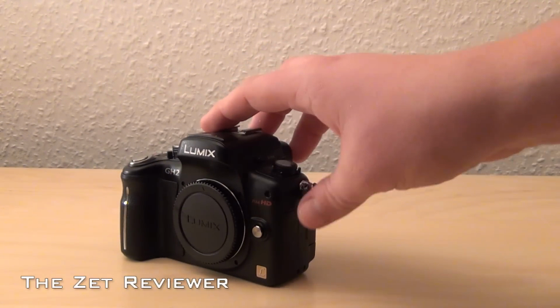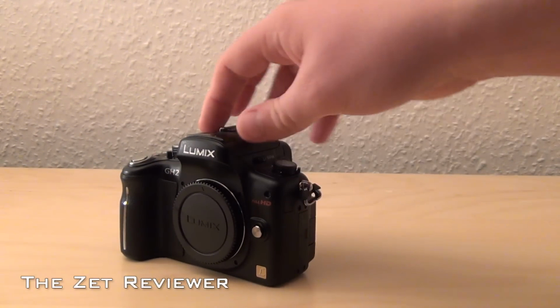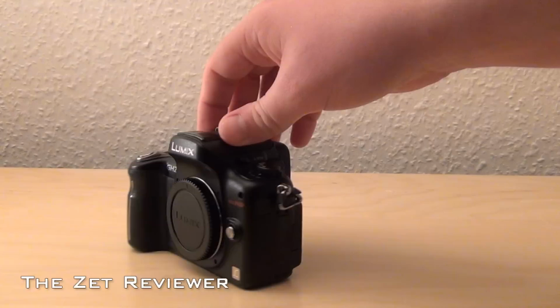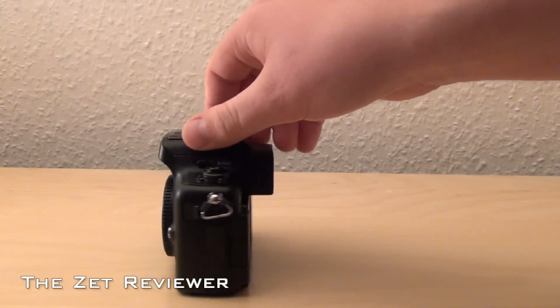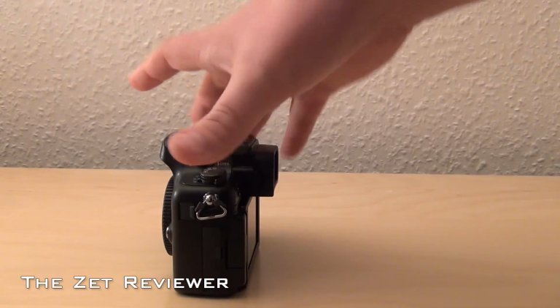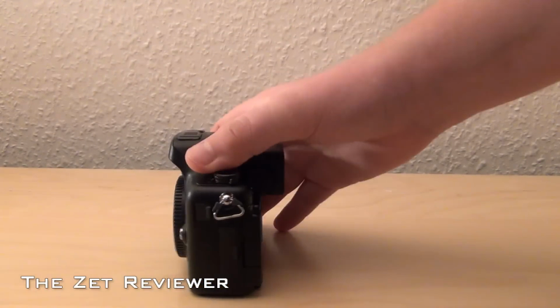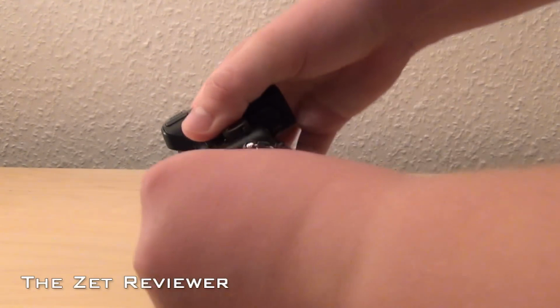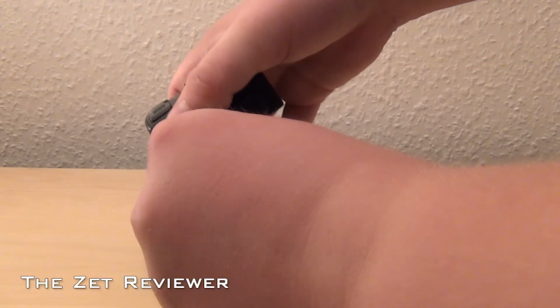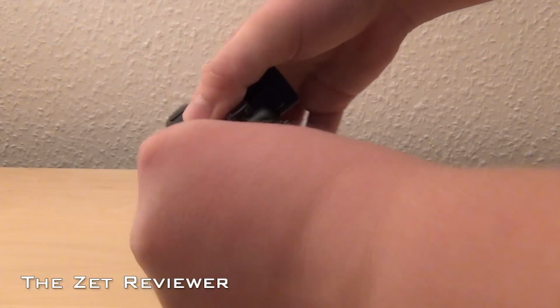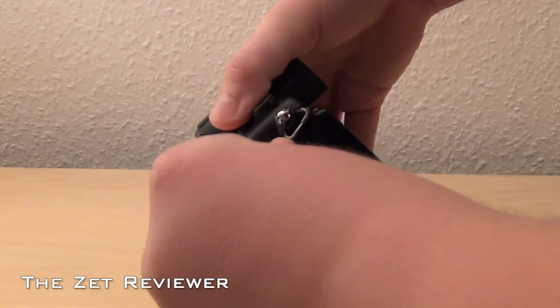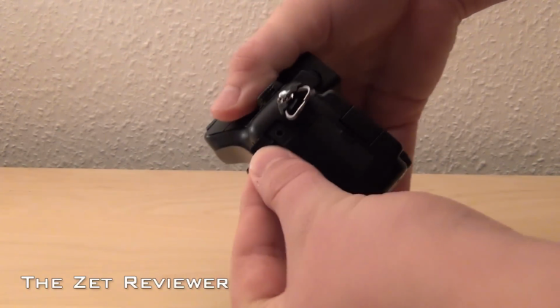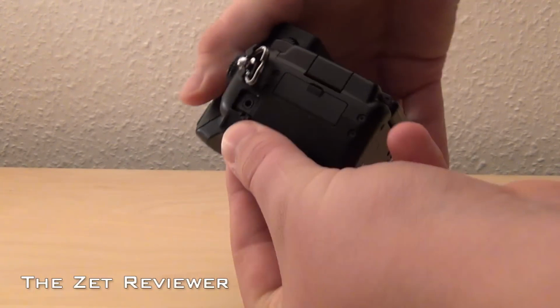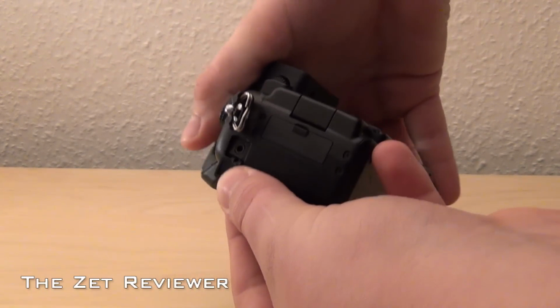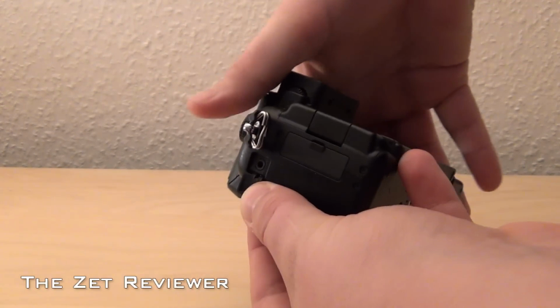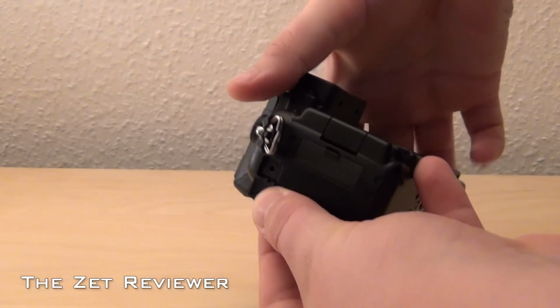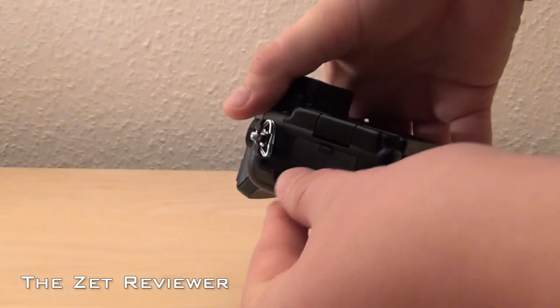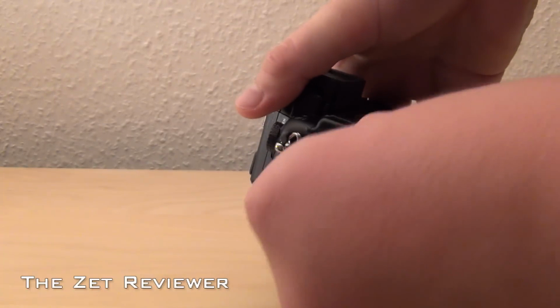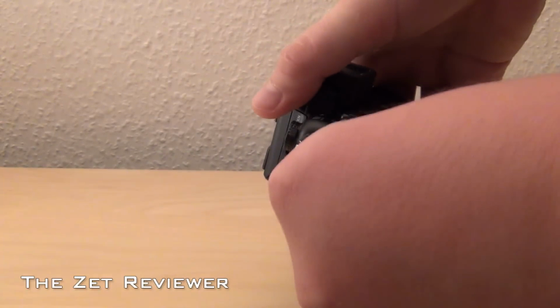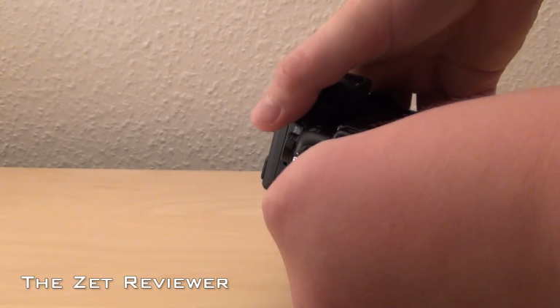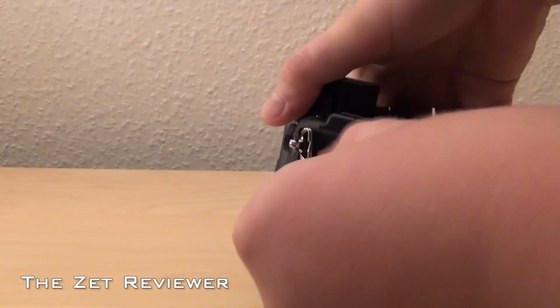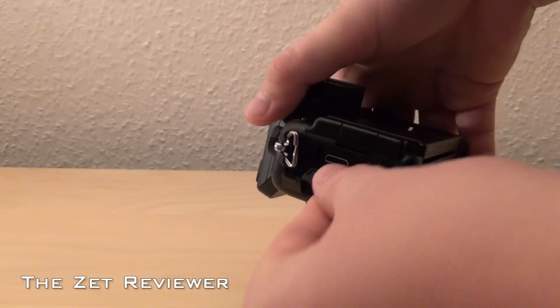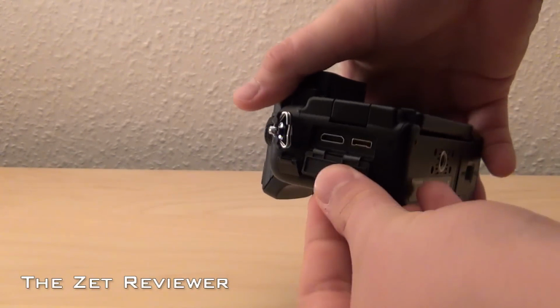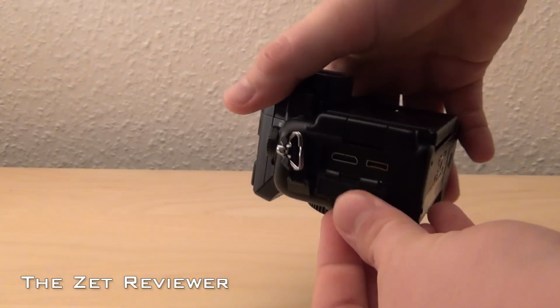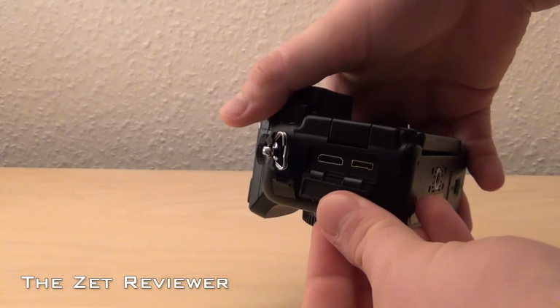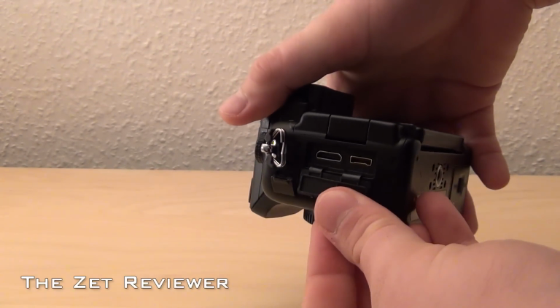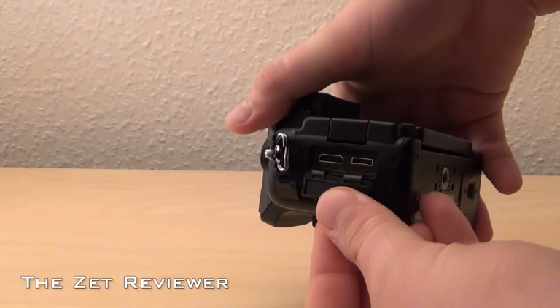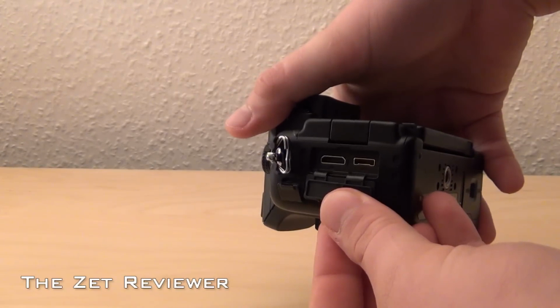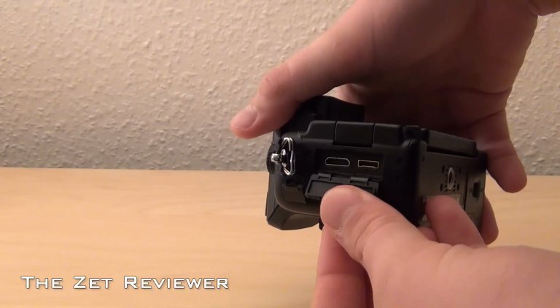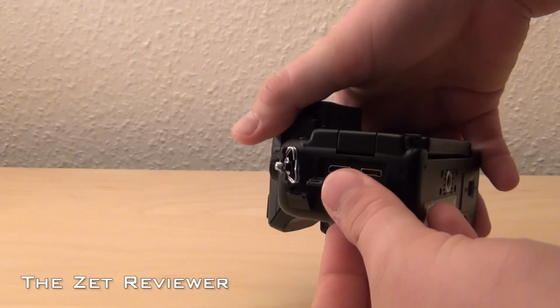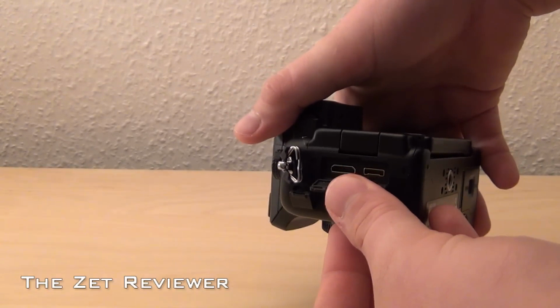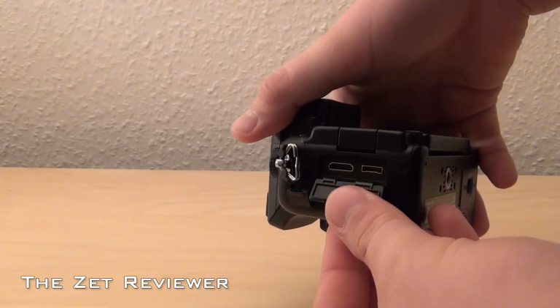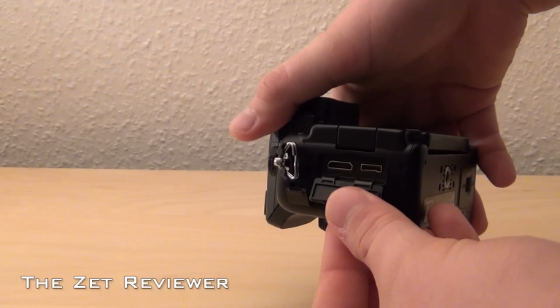At the left side is a 2.5mm combination port for either a remote shutter release or an external microphone. Below that is a mini HDMI port and an oddly shaped USB and AV output combination port.